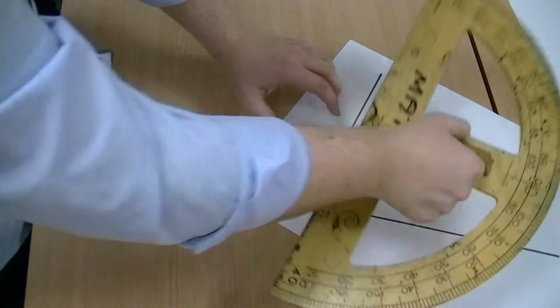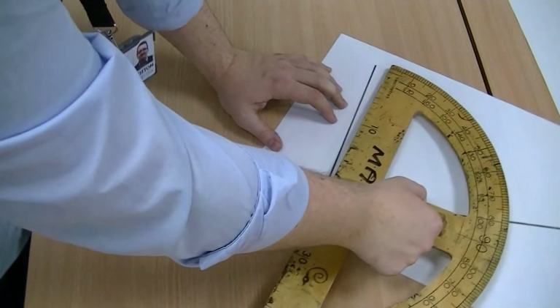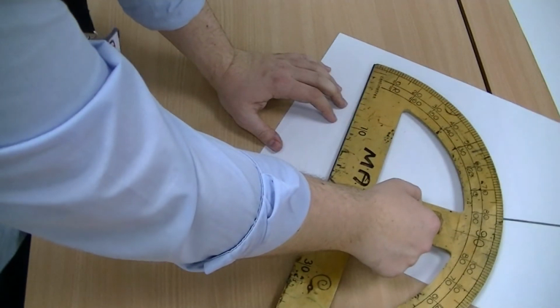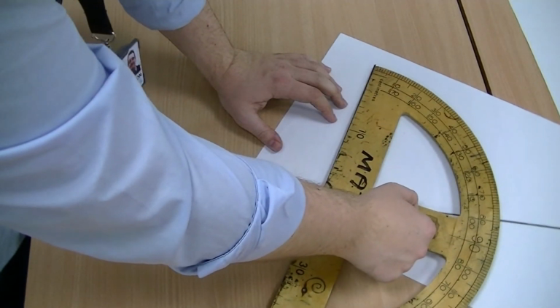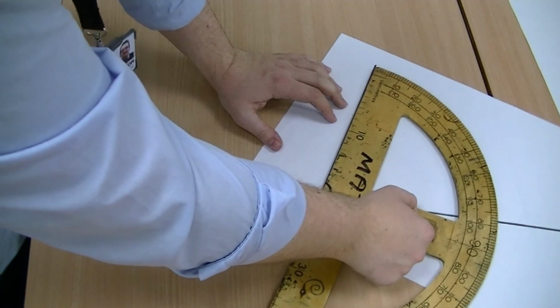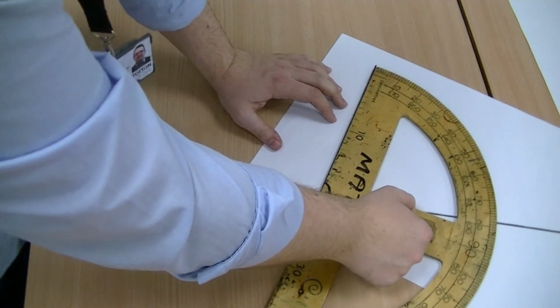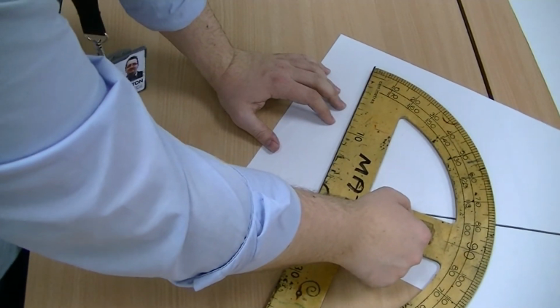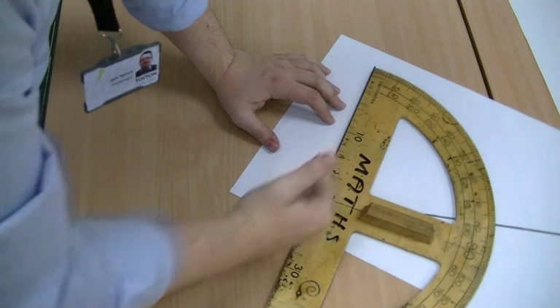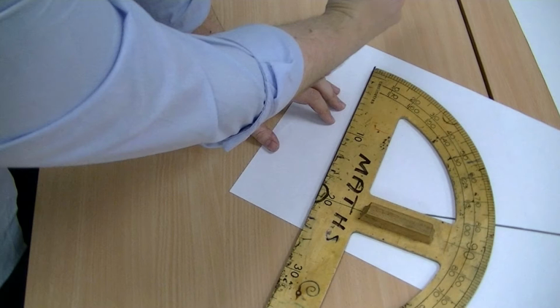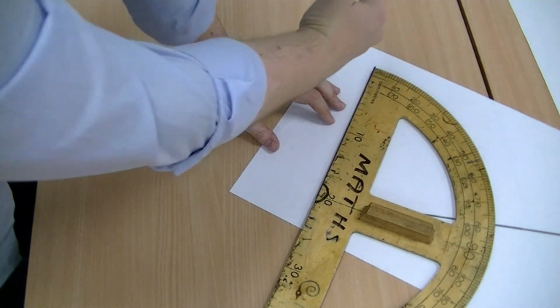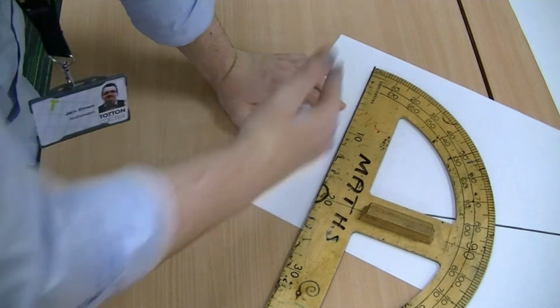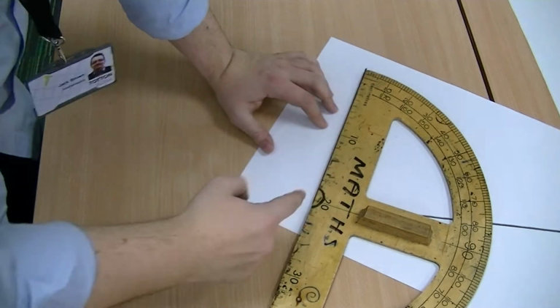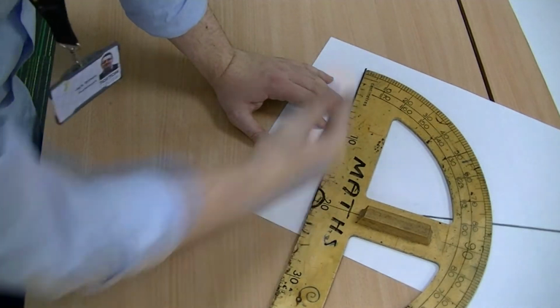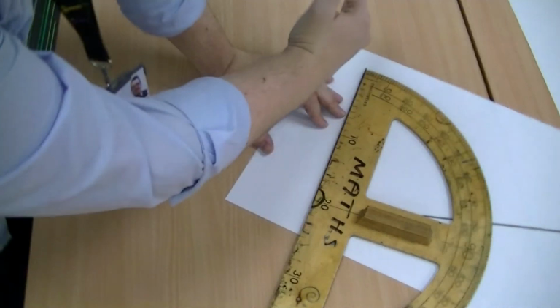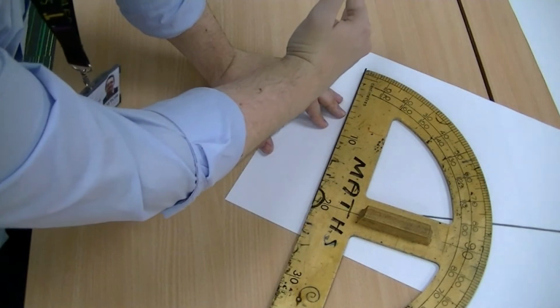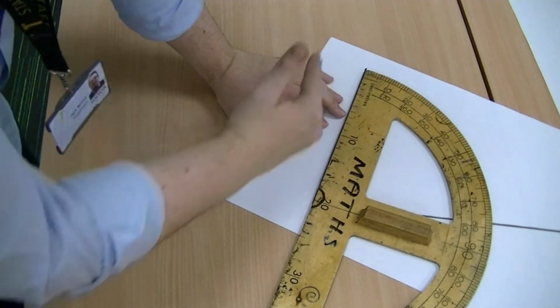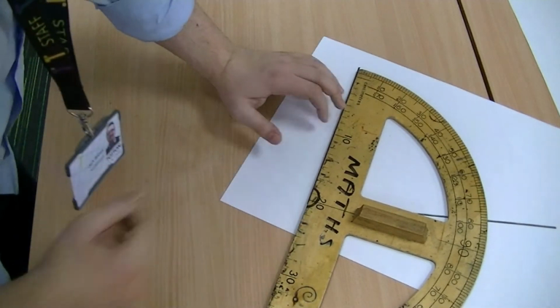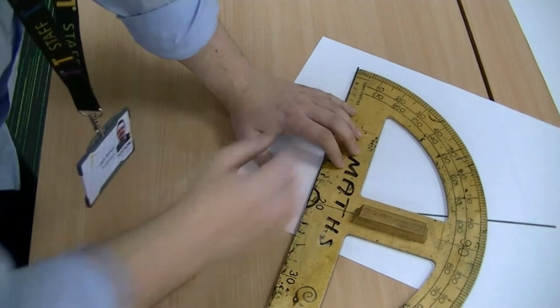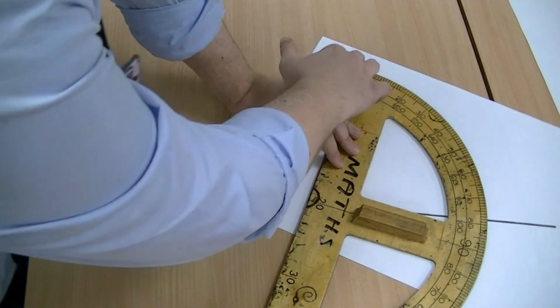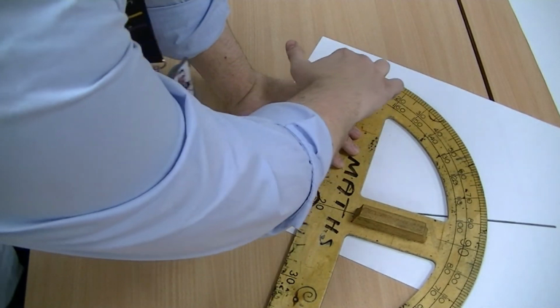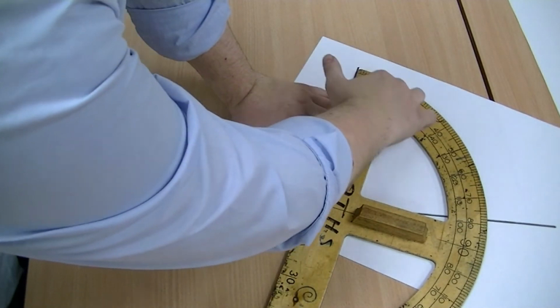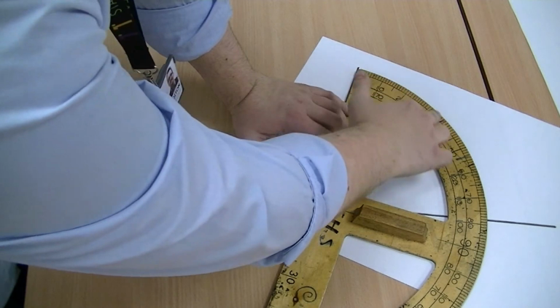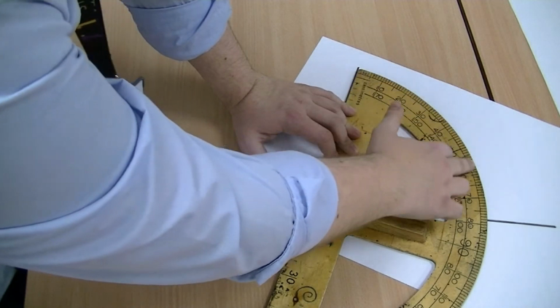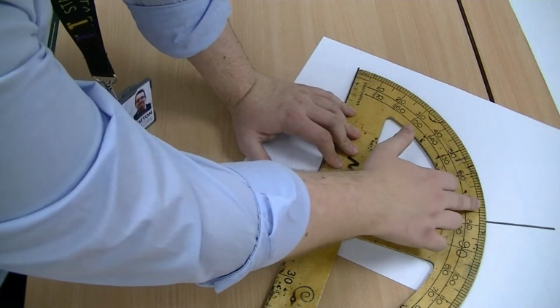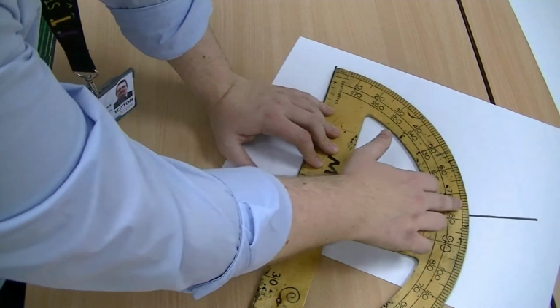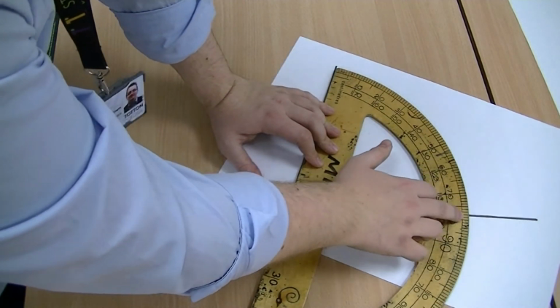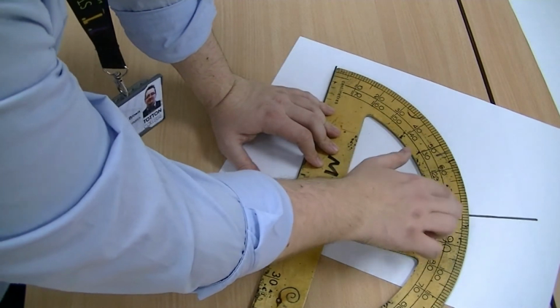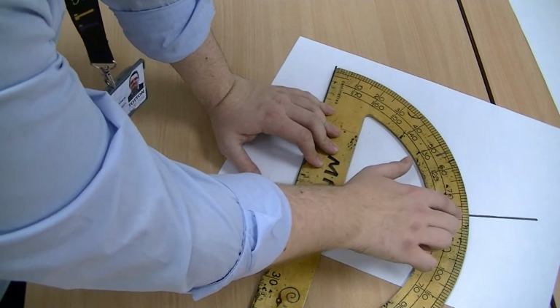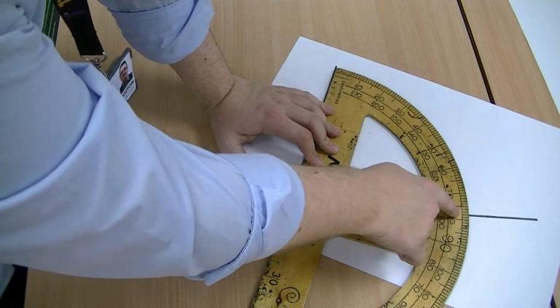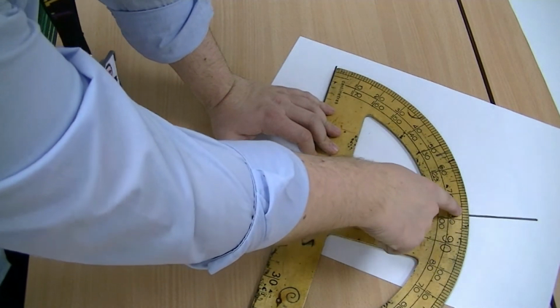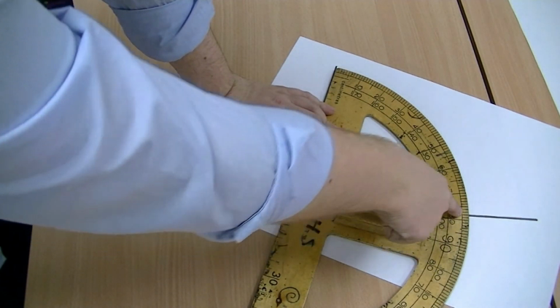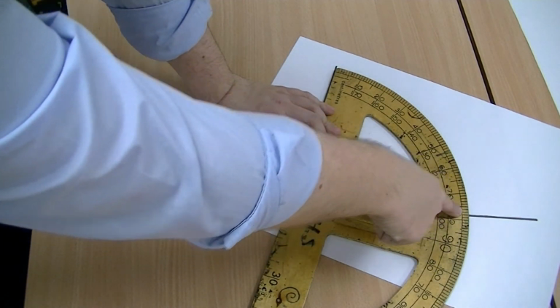So you put the protractor down with that line running away from you, your protractor running away from you, and then you can read from the outside of the protractor — and we get to about 77 degrees.